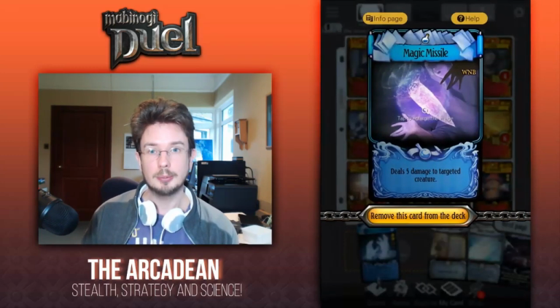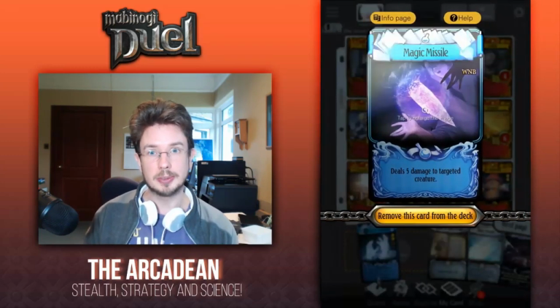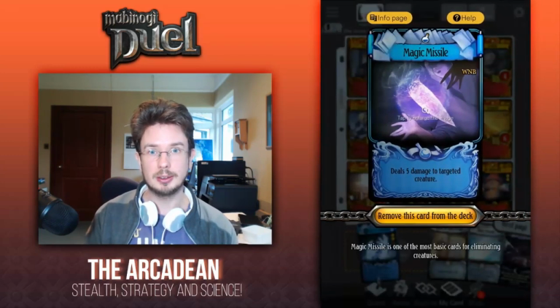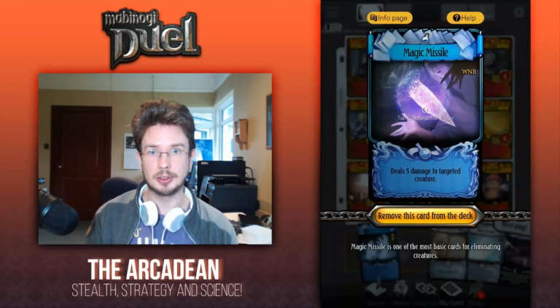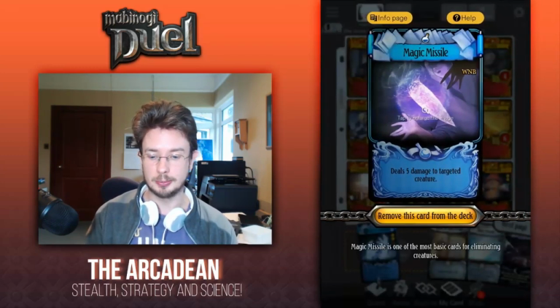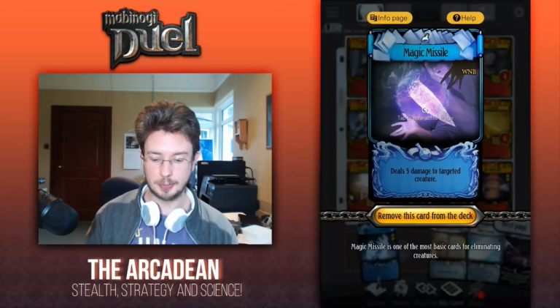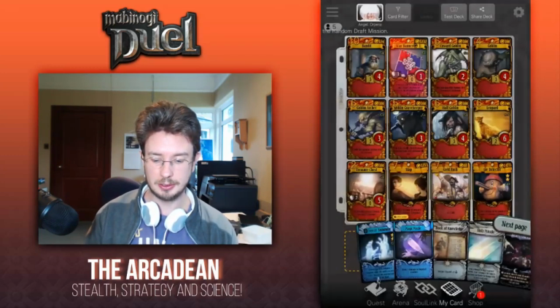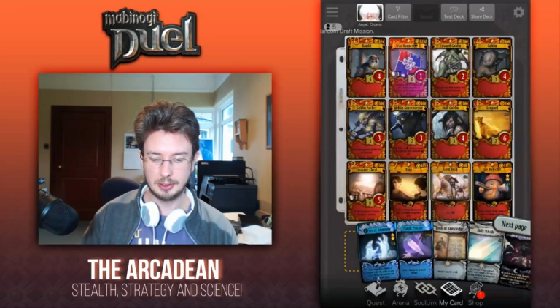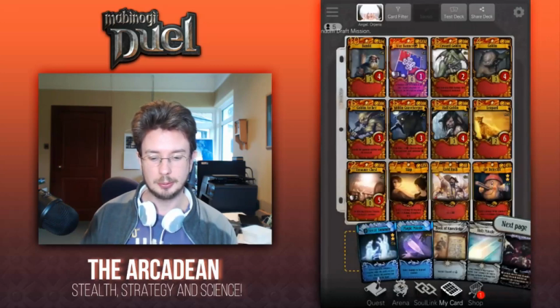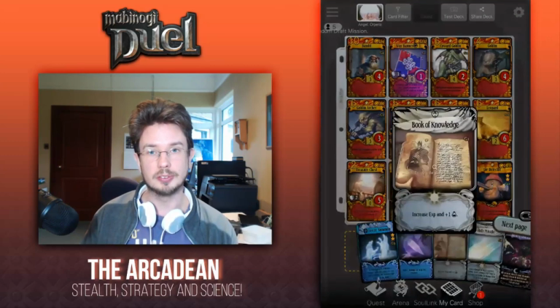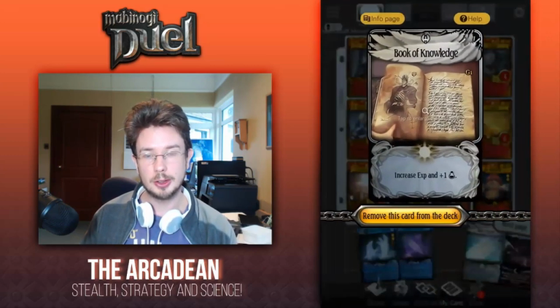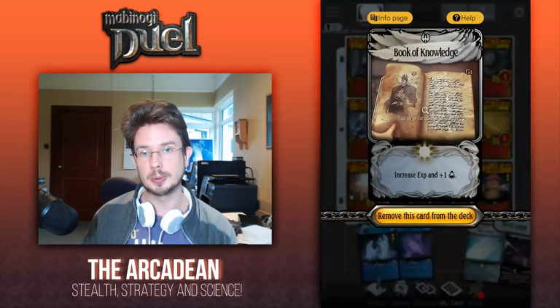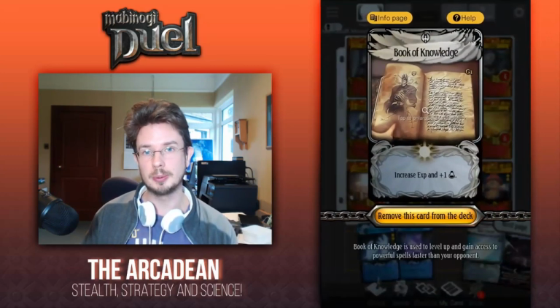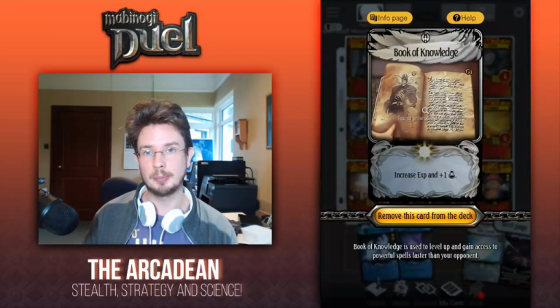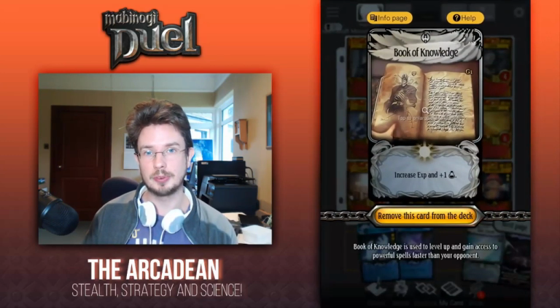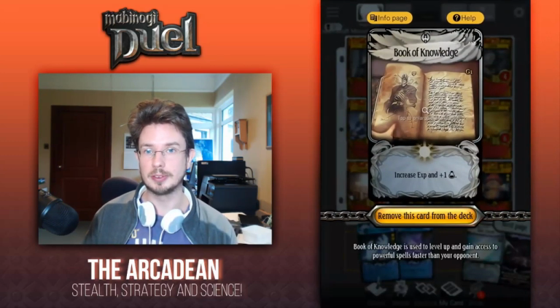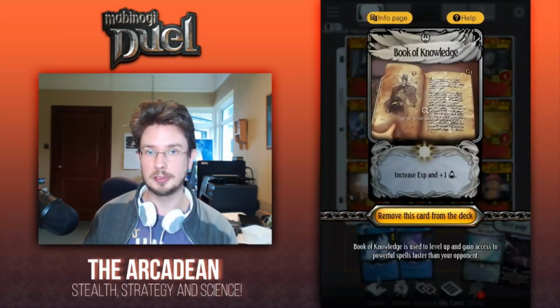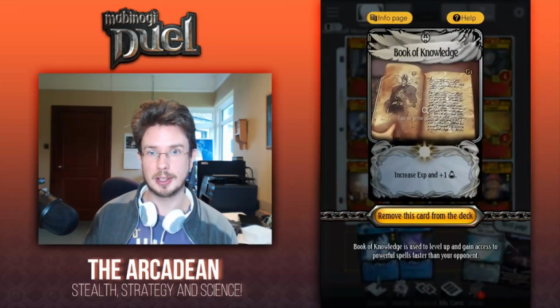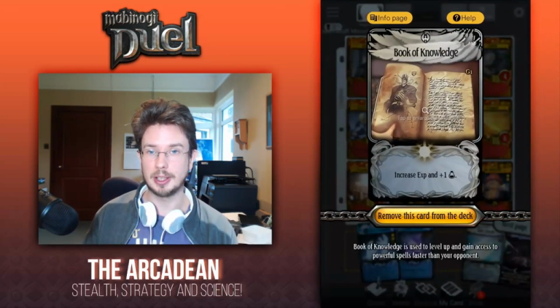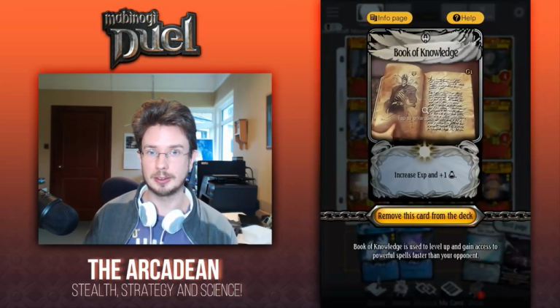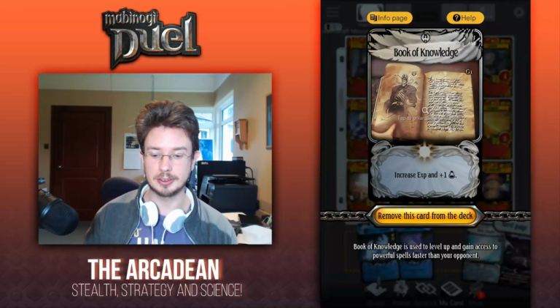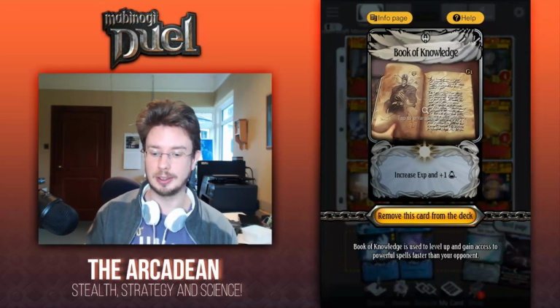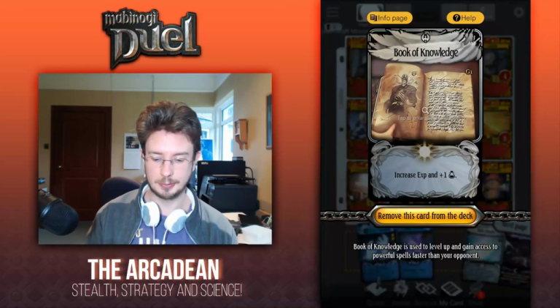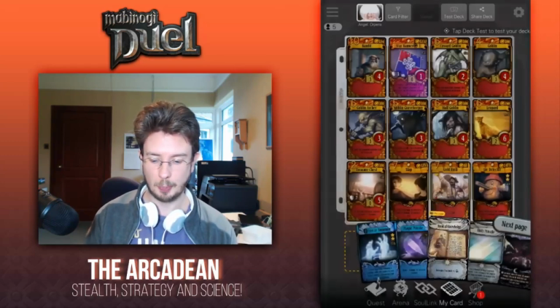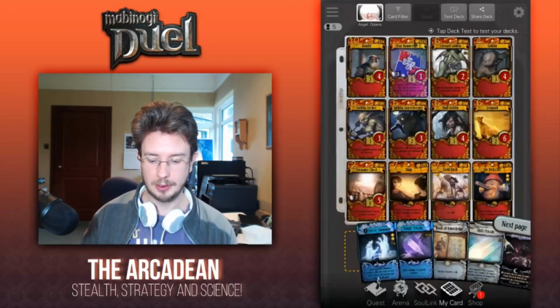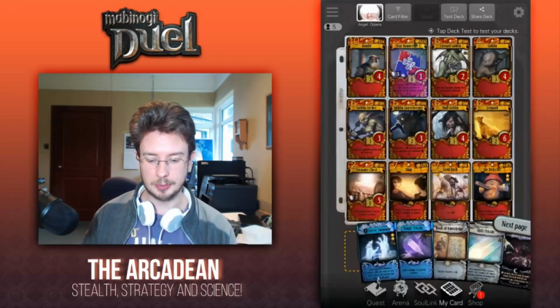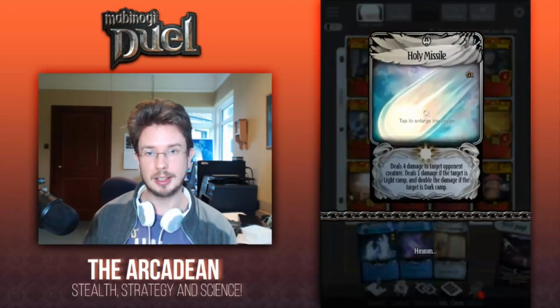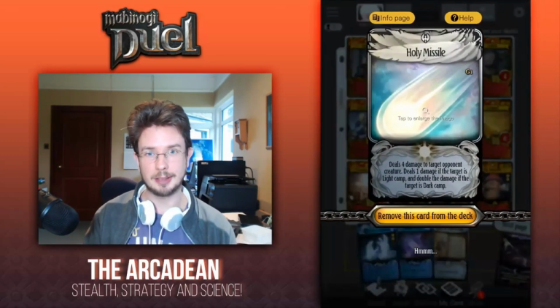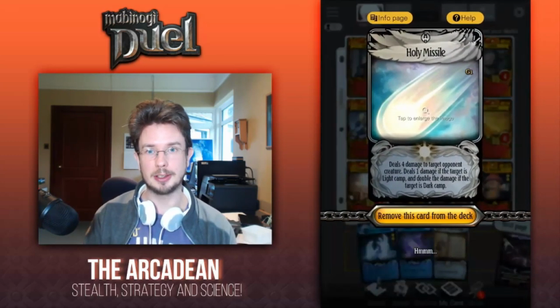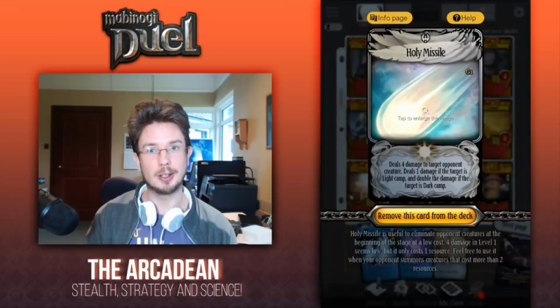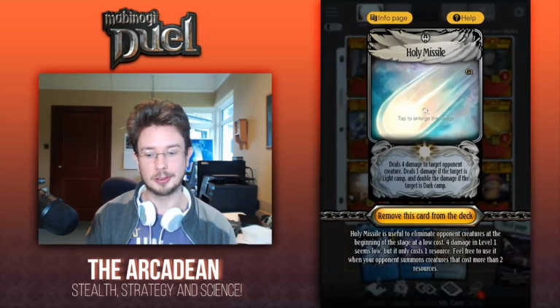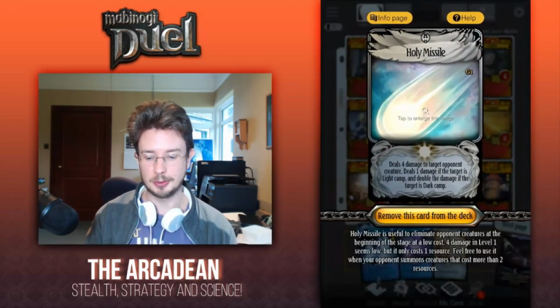Magic Missile — a one-cost removal spell. Book of Knowledge, because we really want to ramp up to level two before we start to play any of our creatures at the very least. Holy Missile — again, same as Magic Missile, a one-cost removal spell.